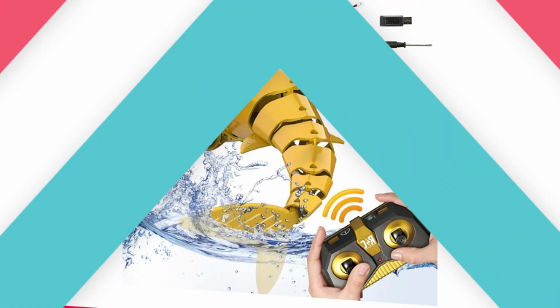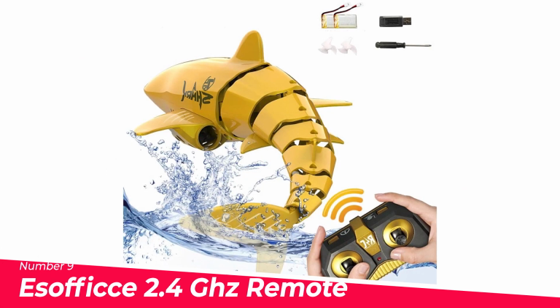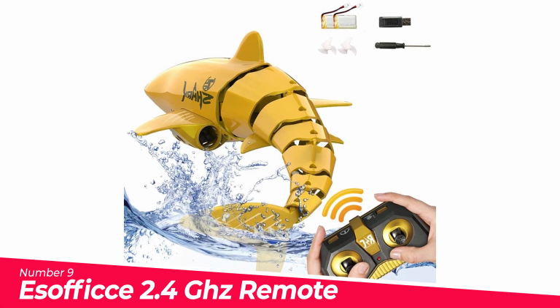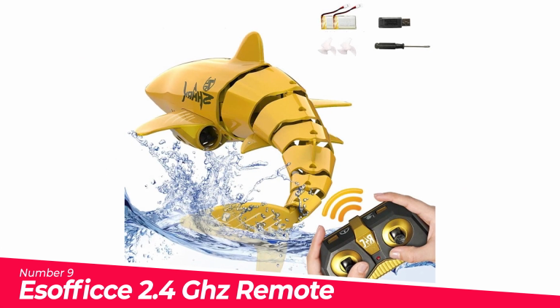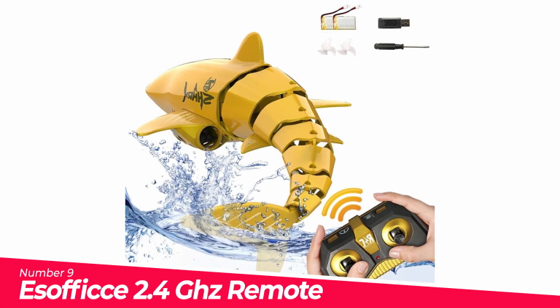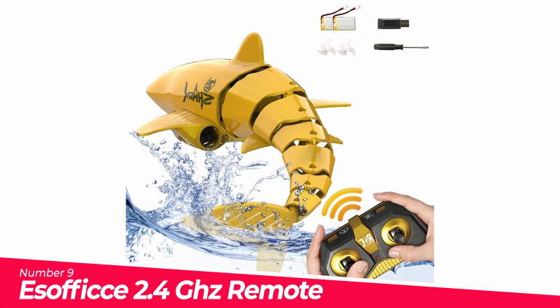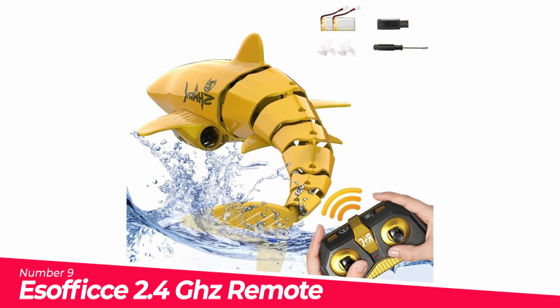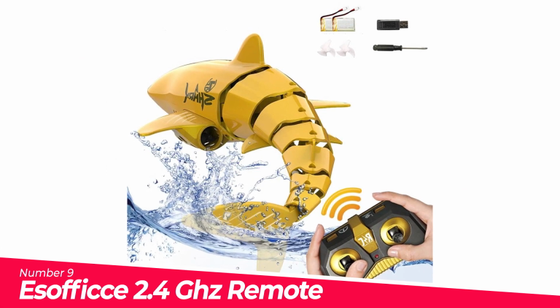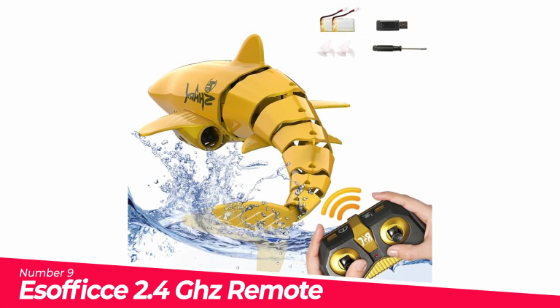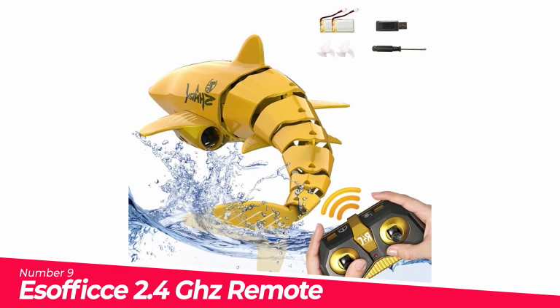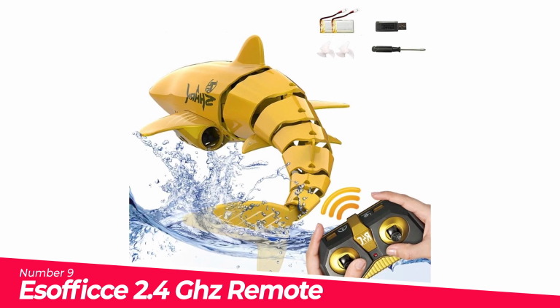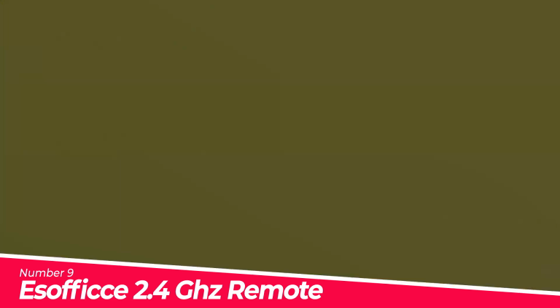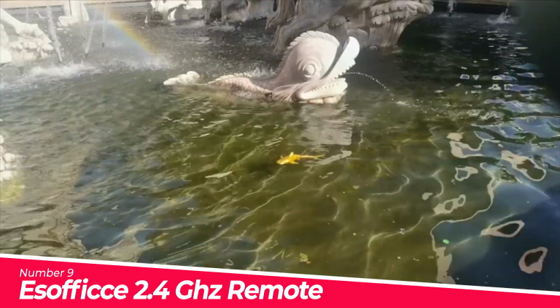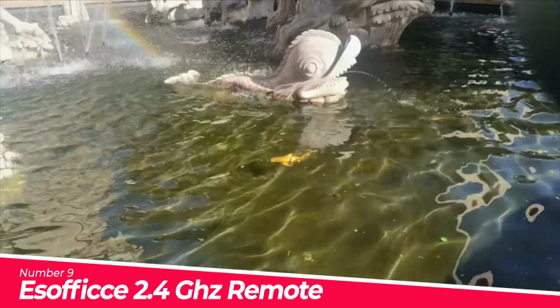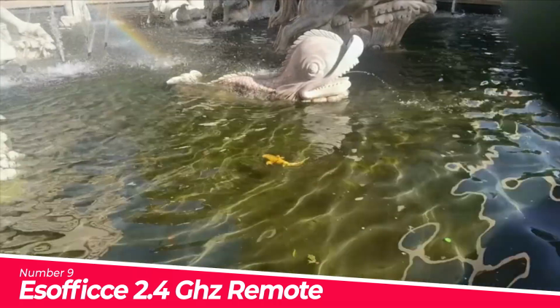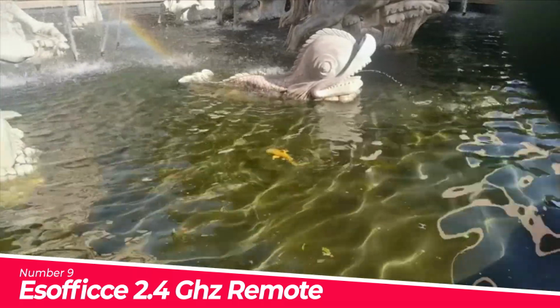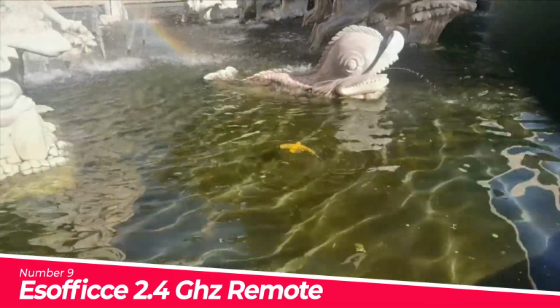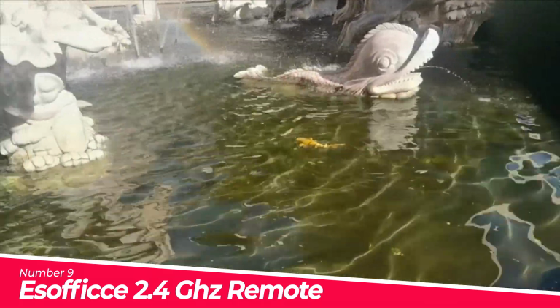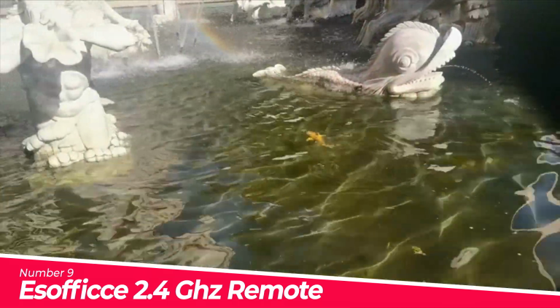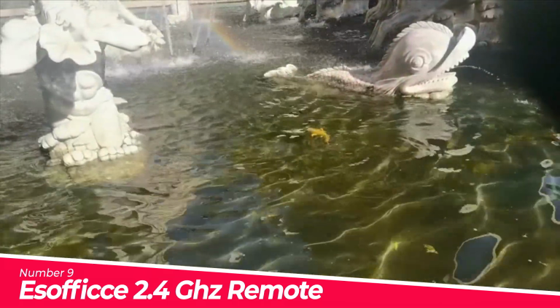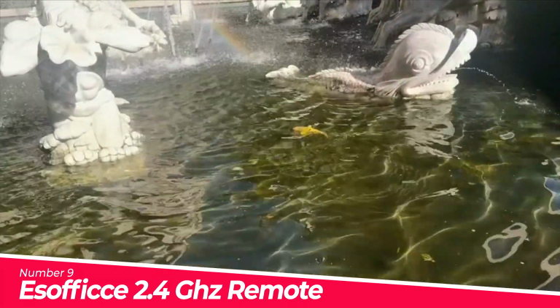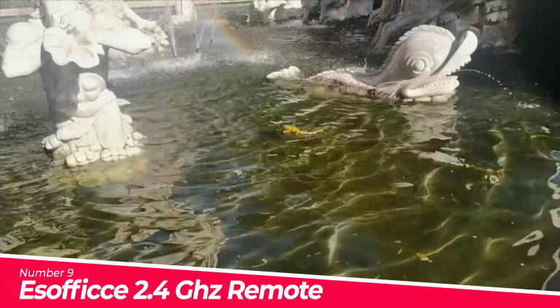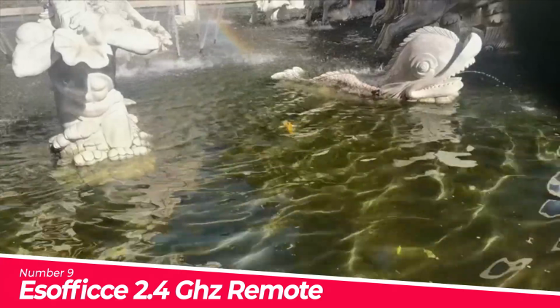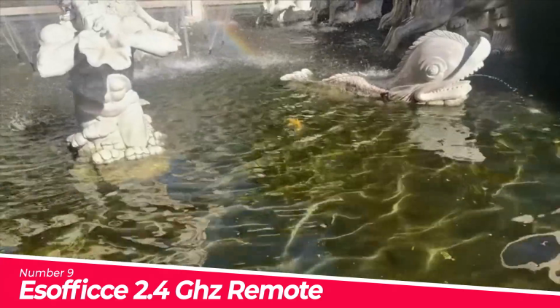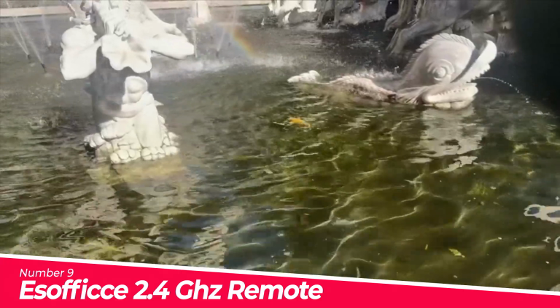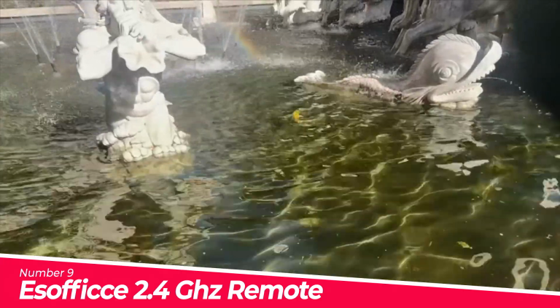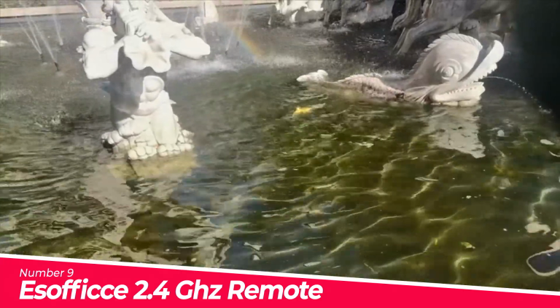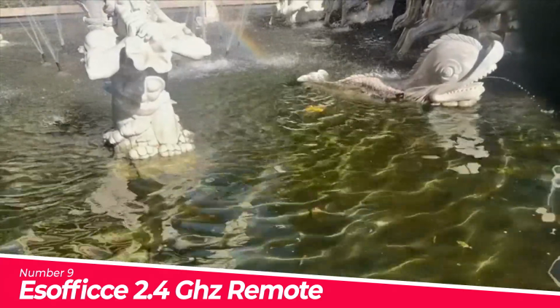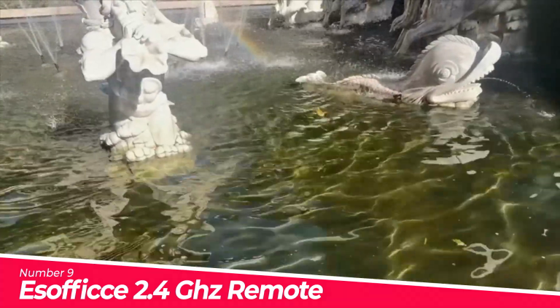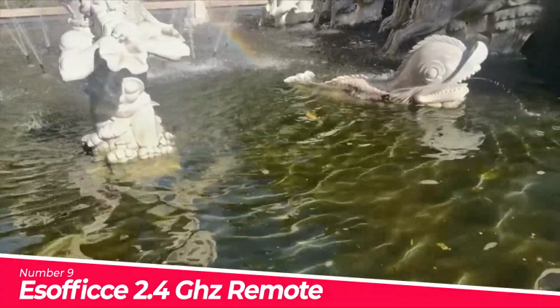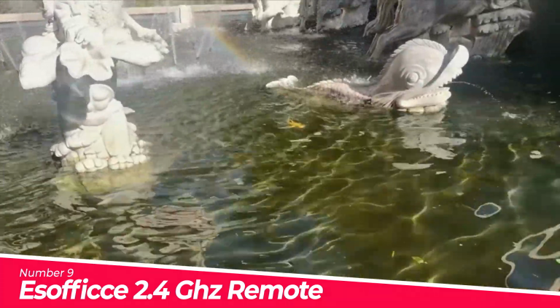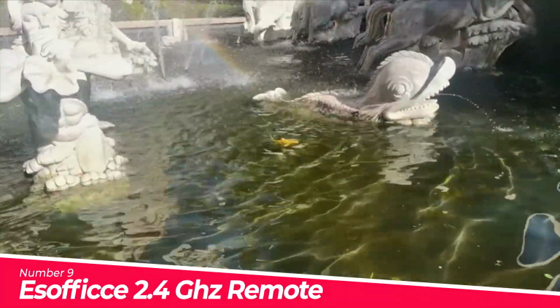Number 9. Esophage 2.4GHz Remote Control Shark — High Simulation Design. This RC shark effectively attracts children's attention, develops imagination, improves children's cognitive ability, and much more.